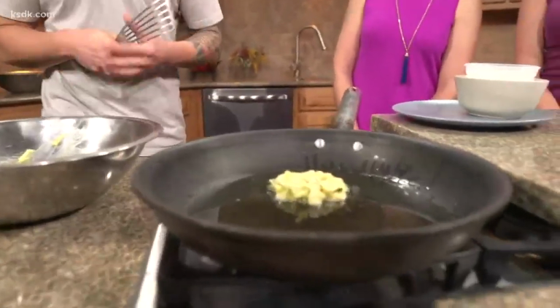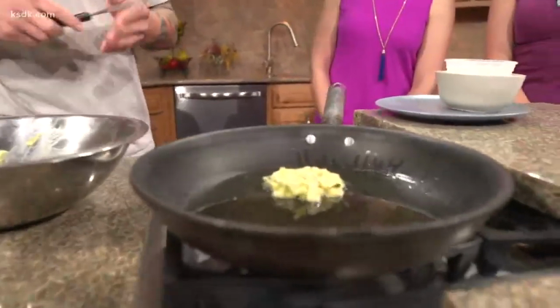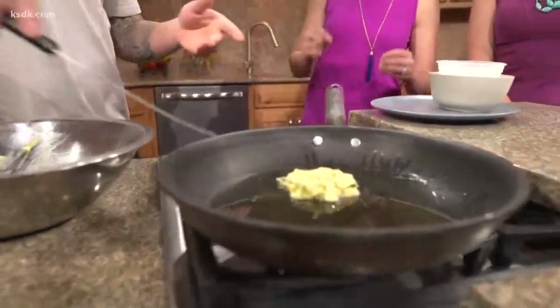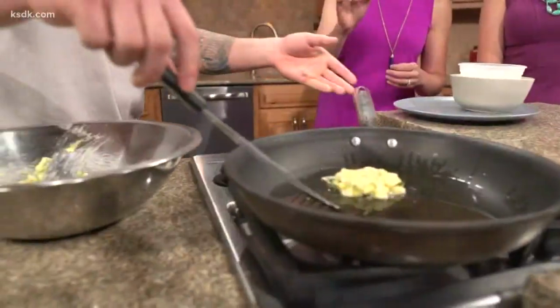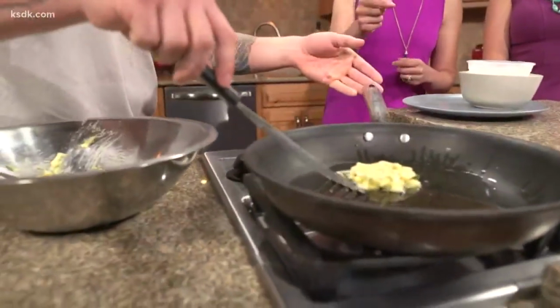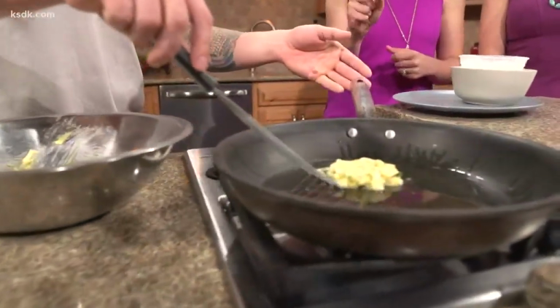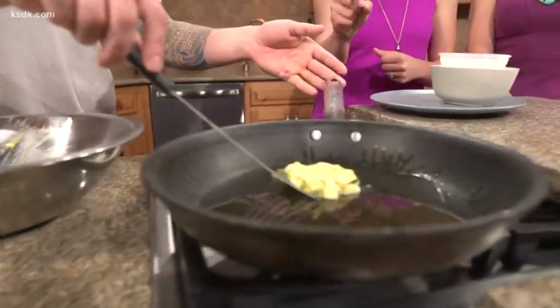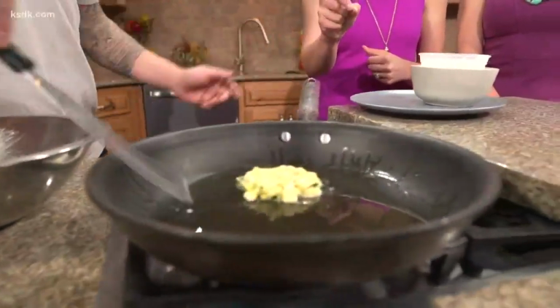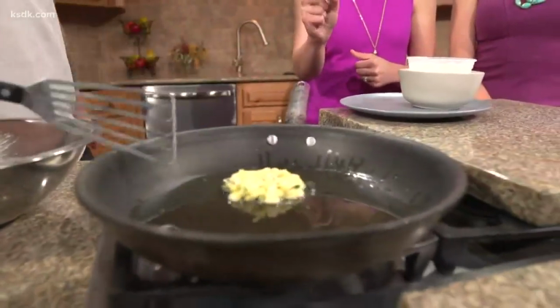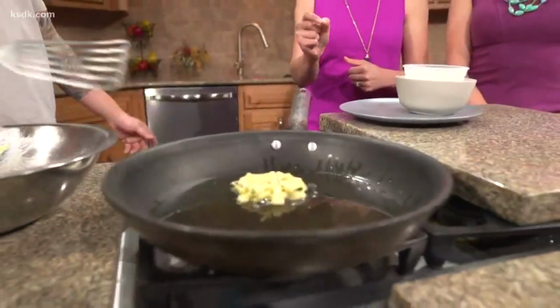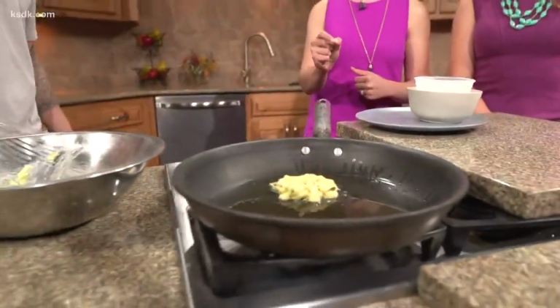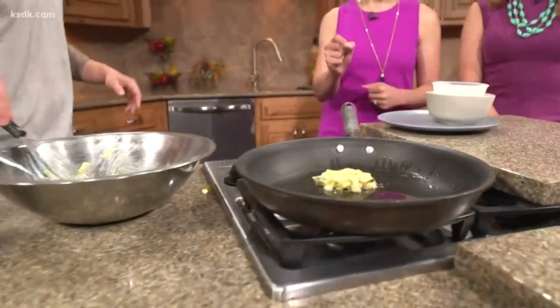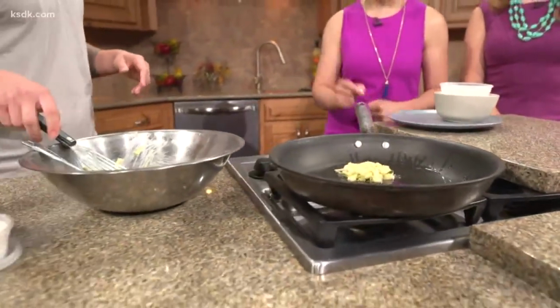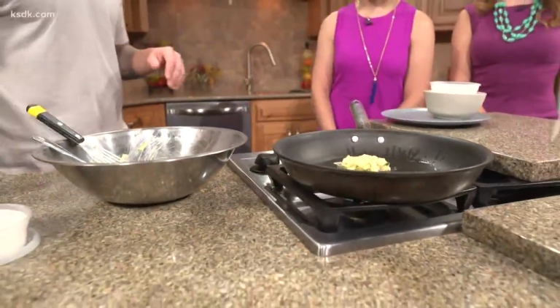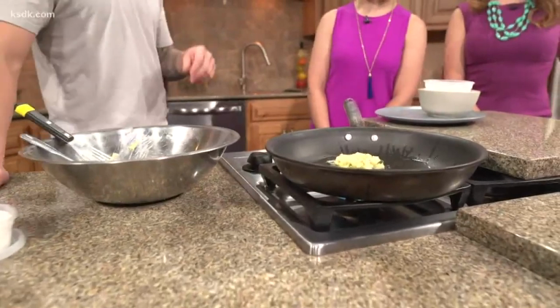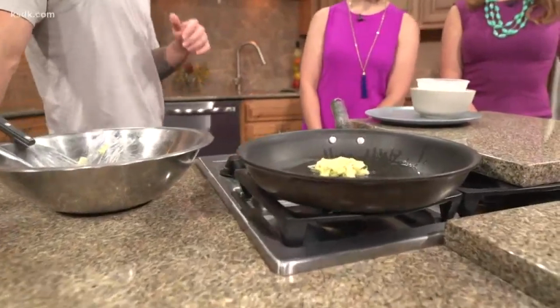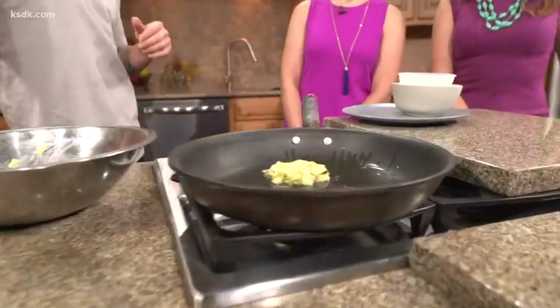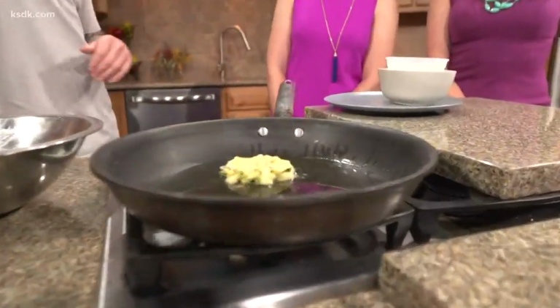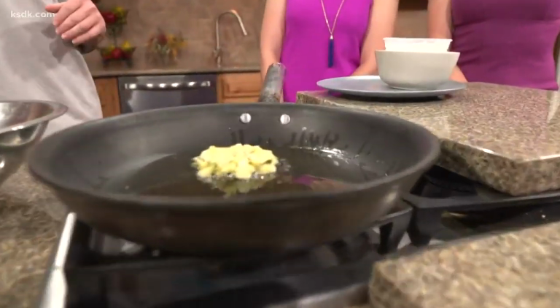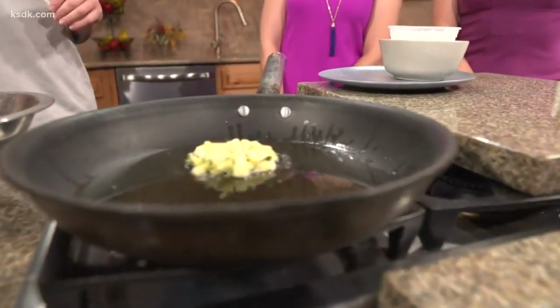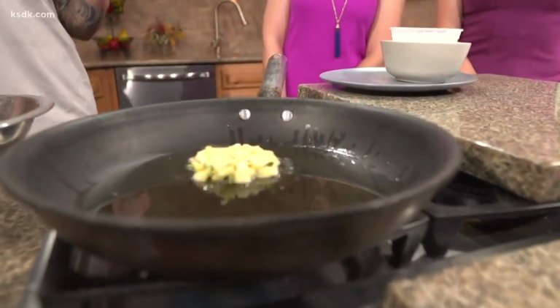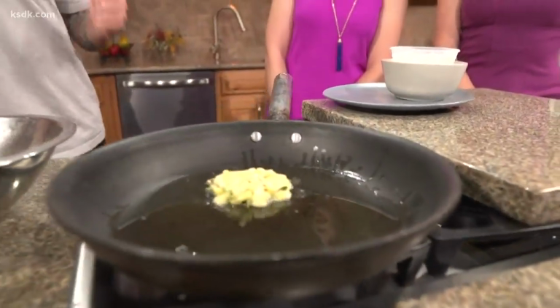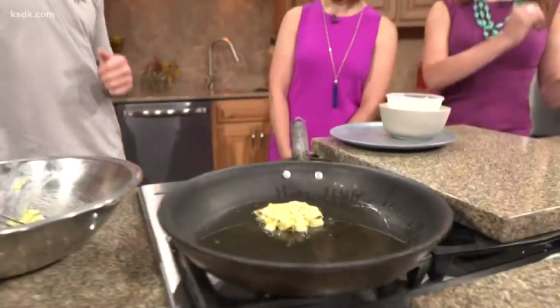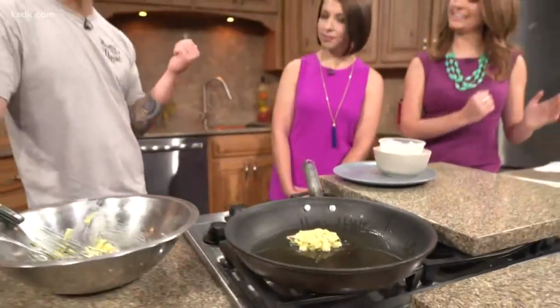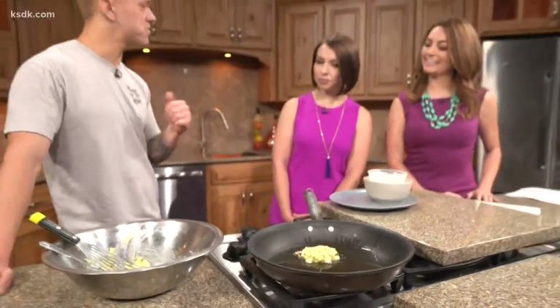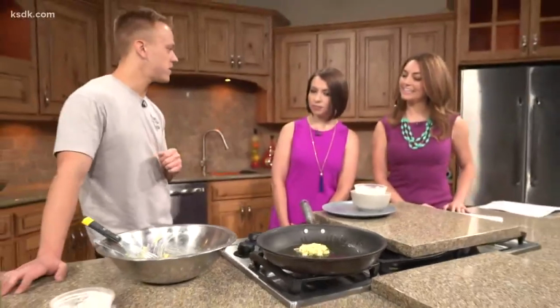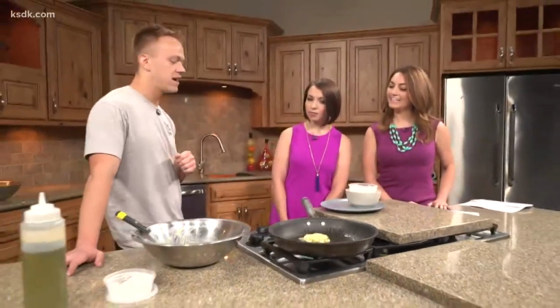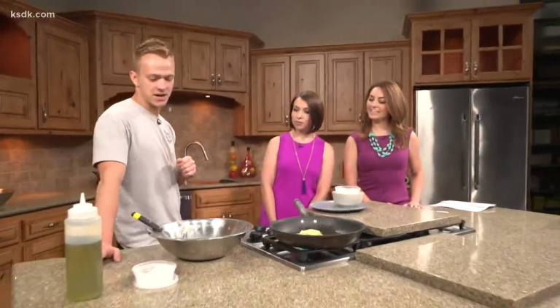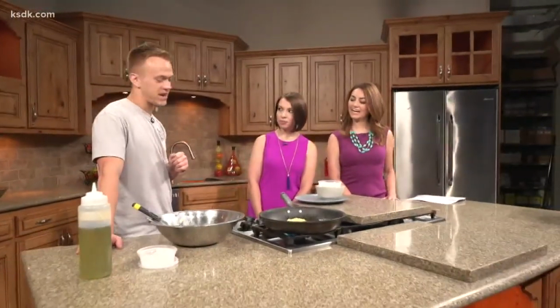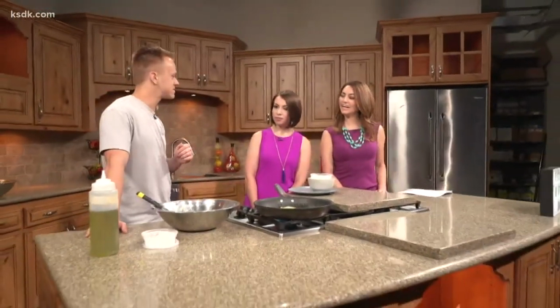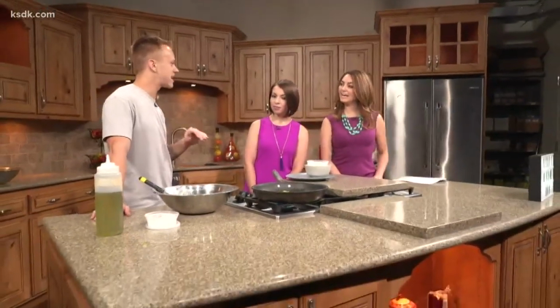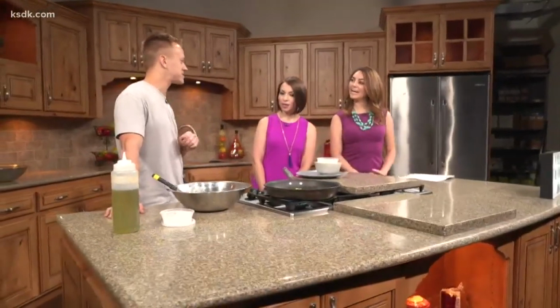We didn't go over how you got the zucchini to look just like that — the pieces are so perfect. So the zucchini, I actually took a box grater — you know, like you would for cheese — and just put it through there really quick. It's kind of a chef's secret.